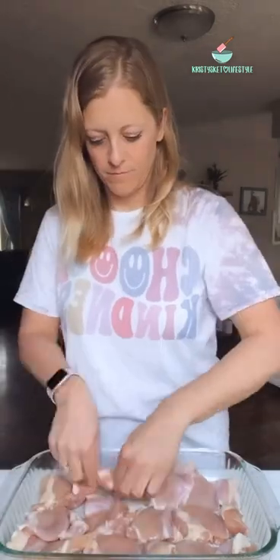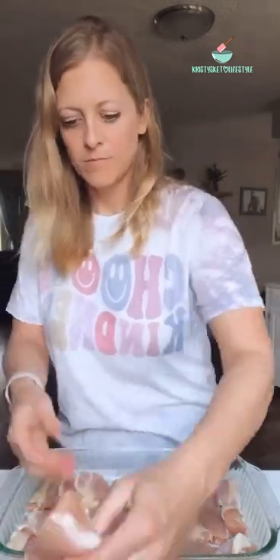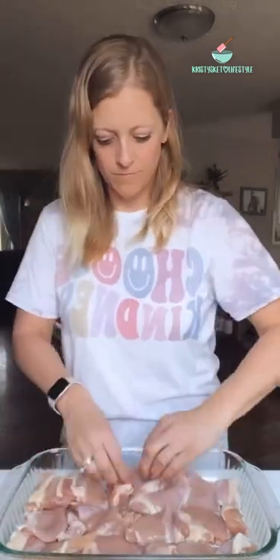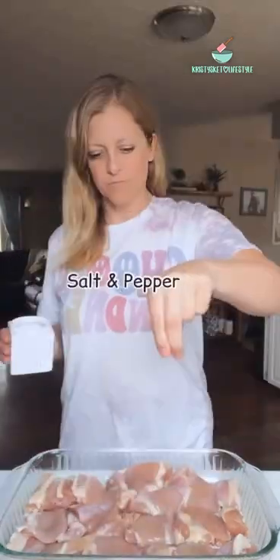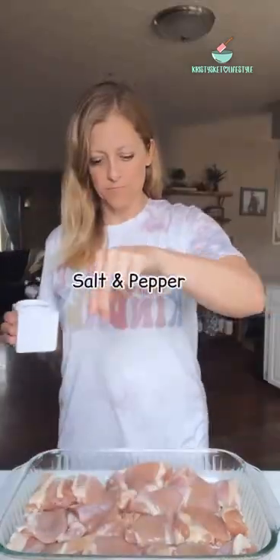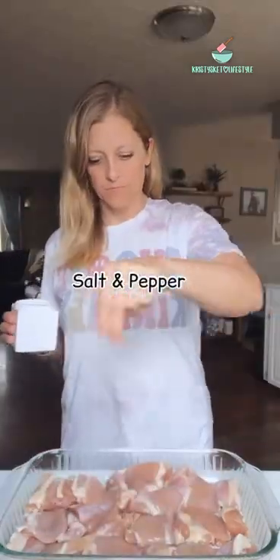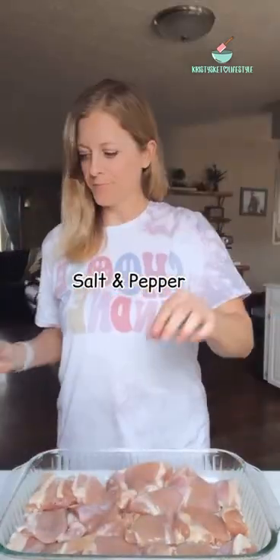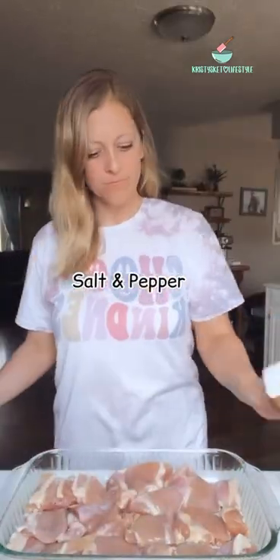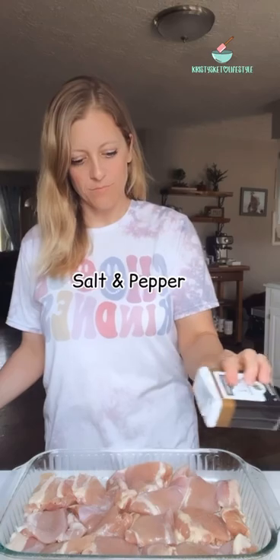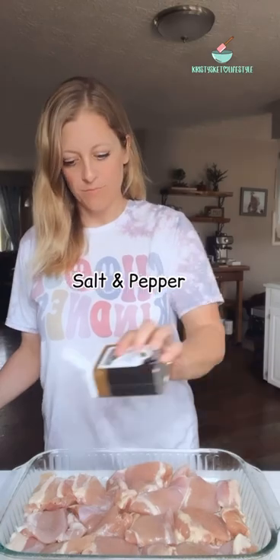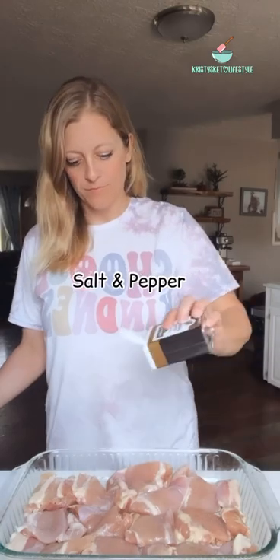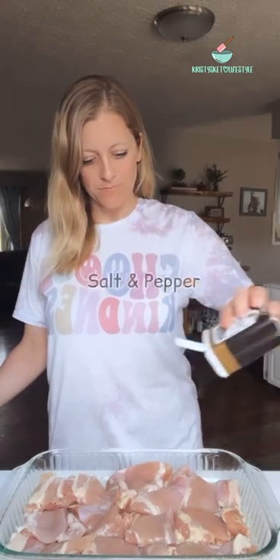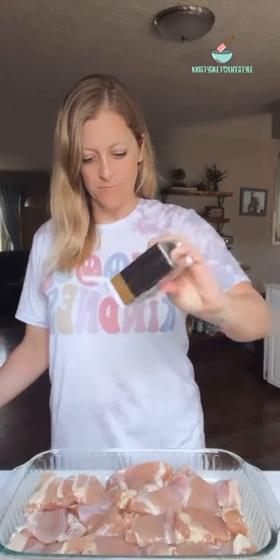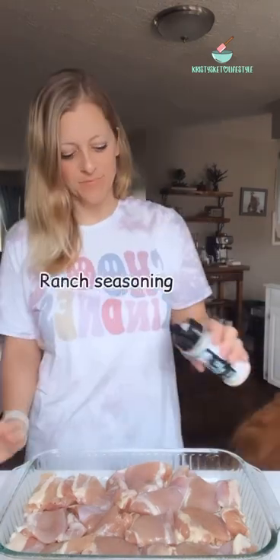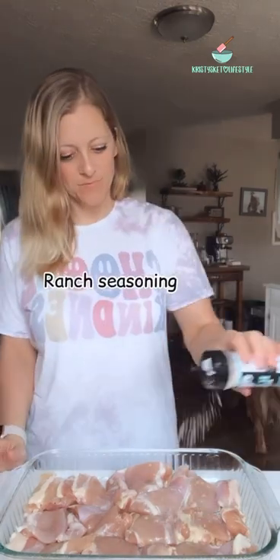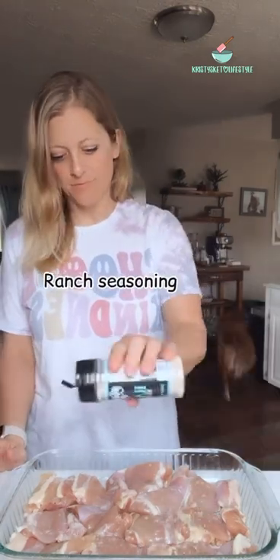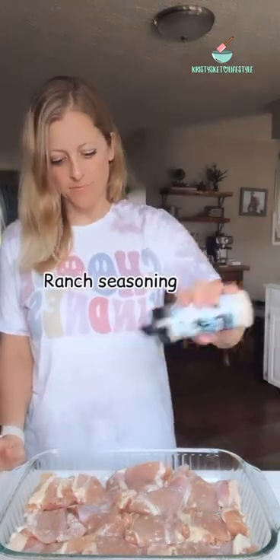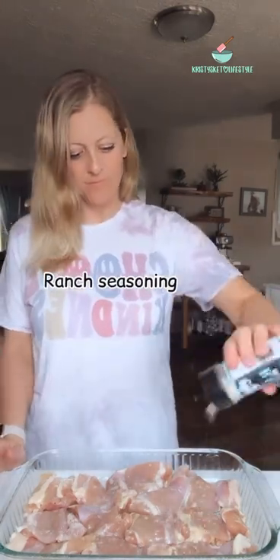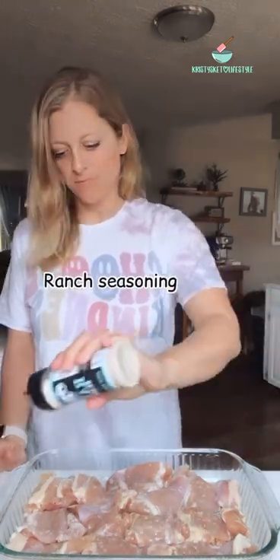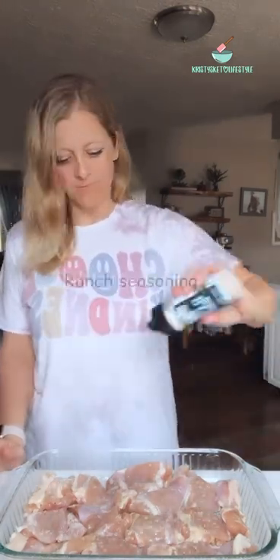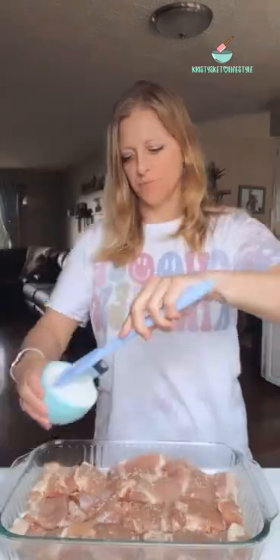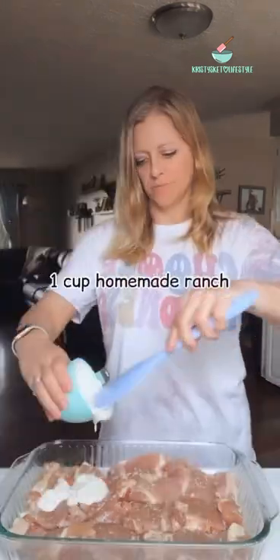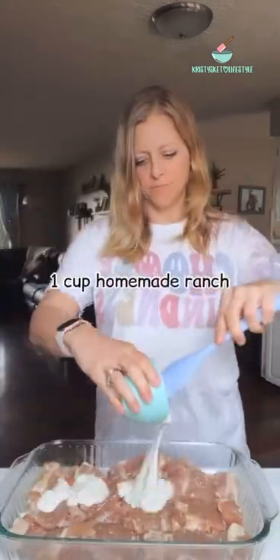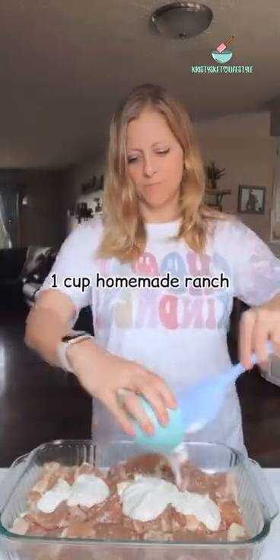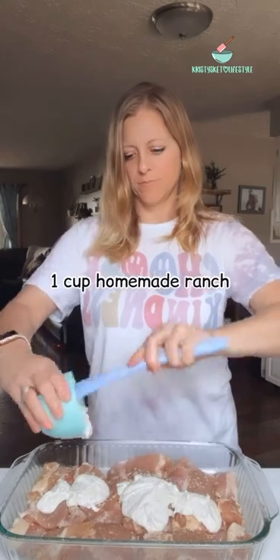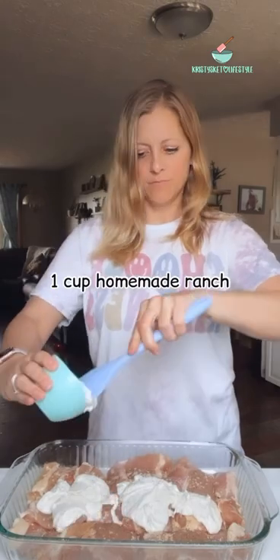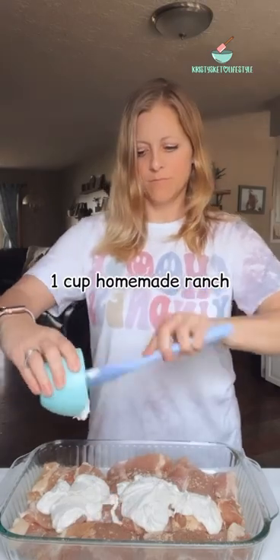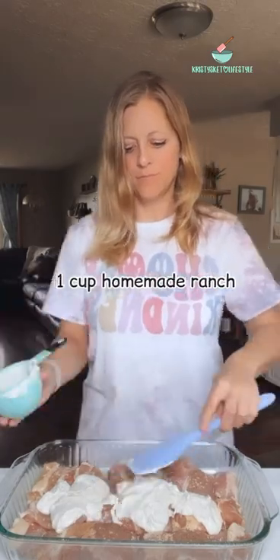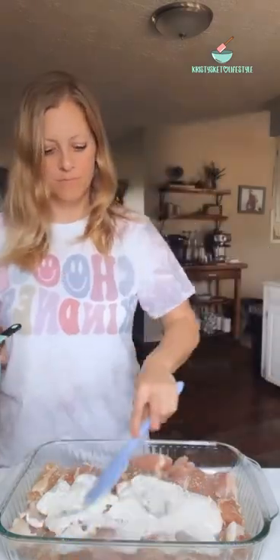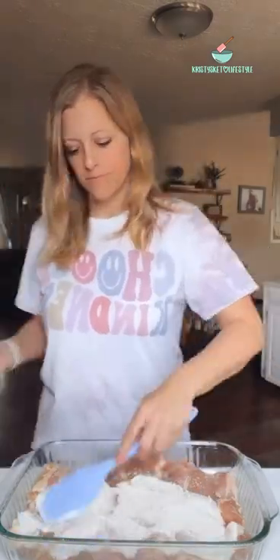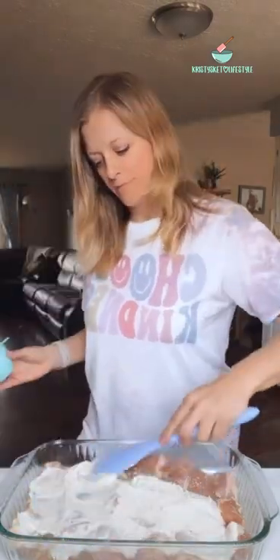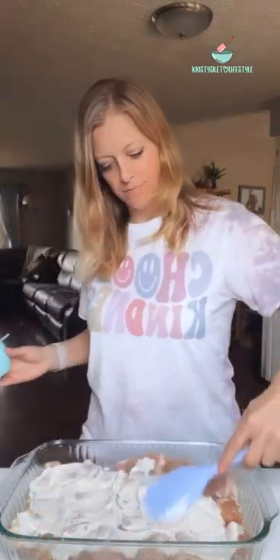Next I sprinkled on some salt and pepper and some Pork and Good ranch seasoning all over the chicken thighs. Then I poured on a cup of my homemade ranch dressing and spread it out all over the chicken thighs.